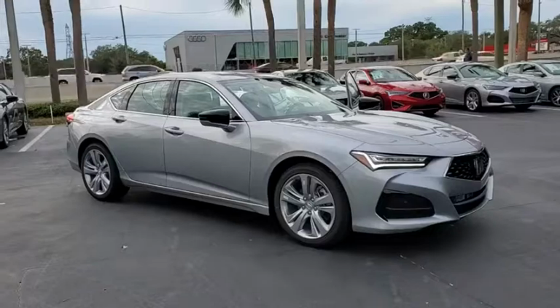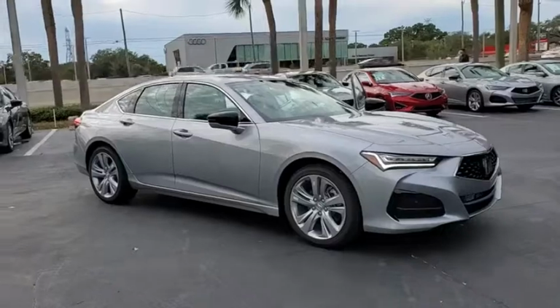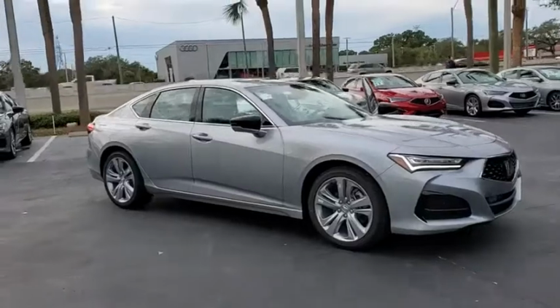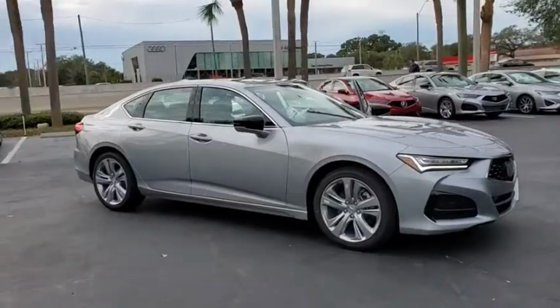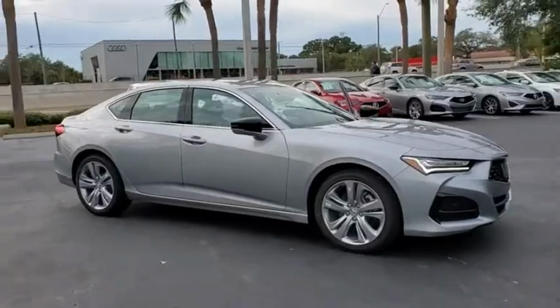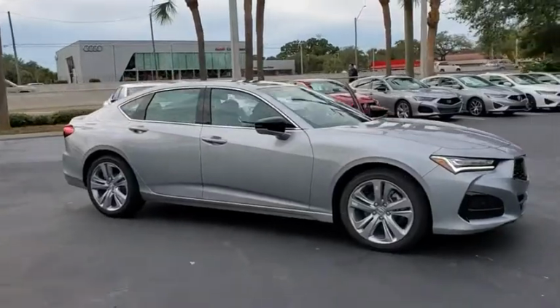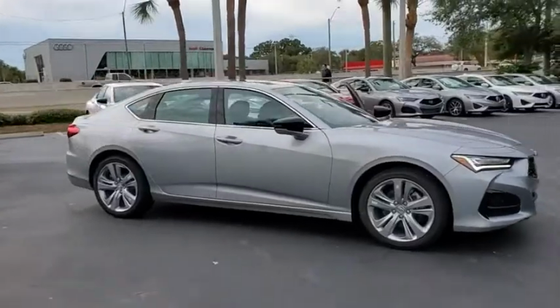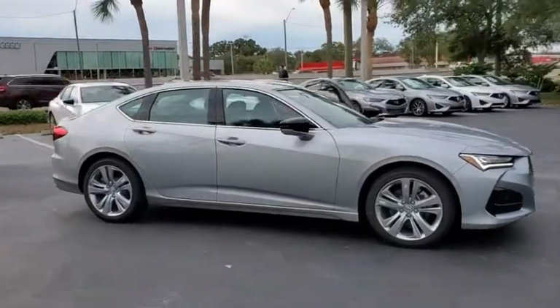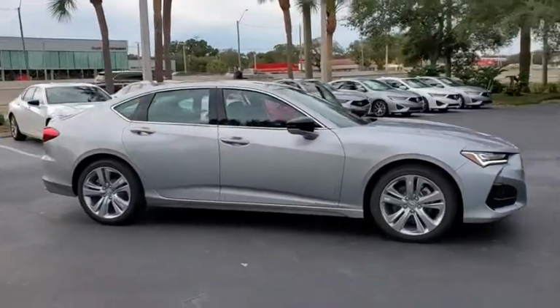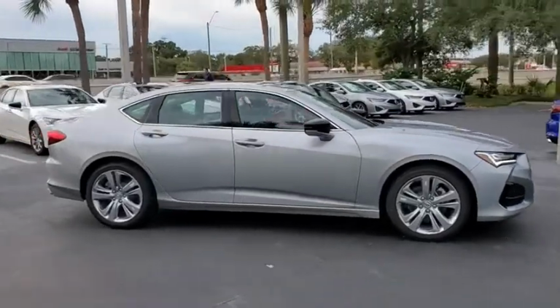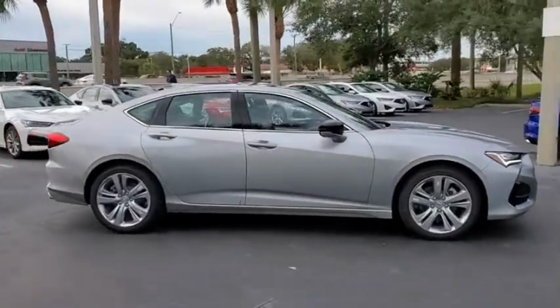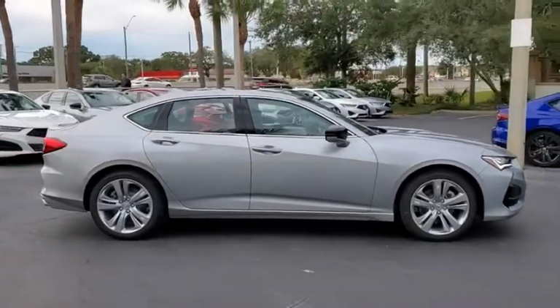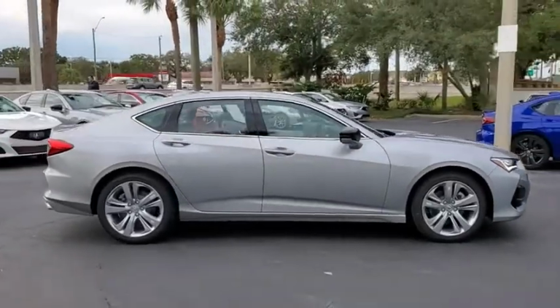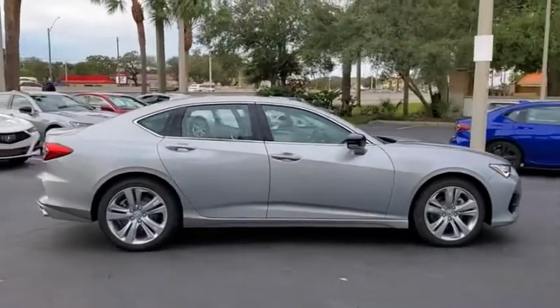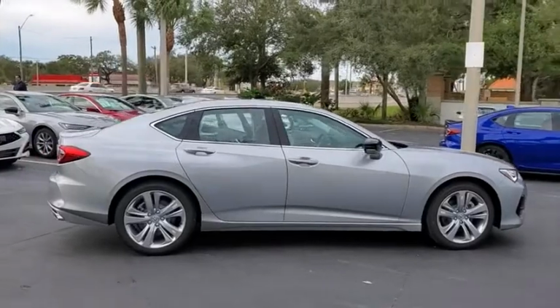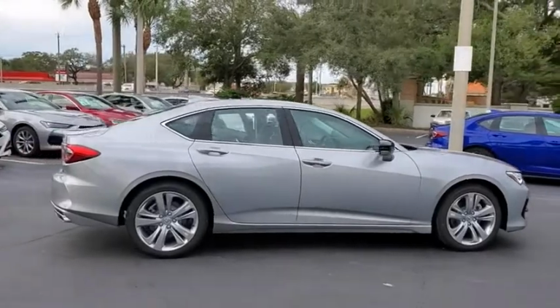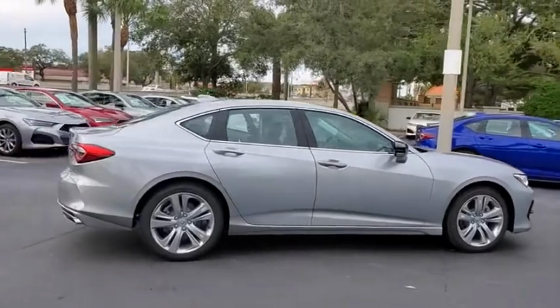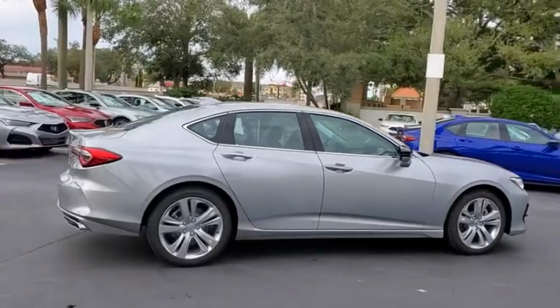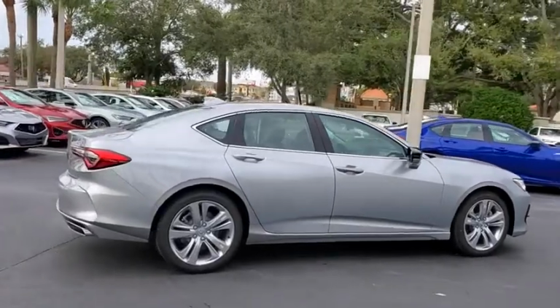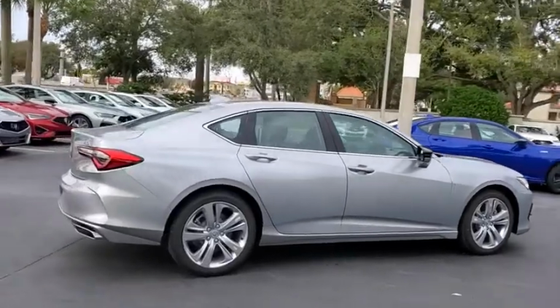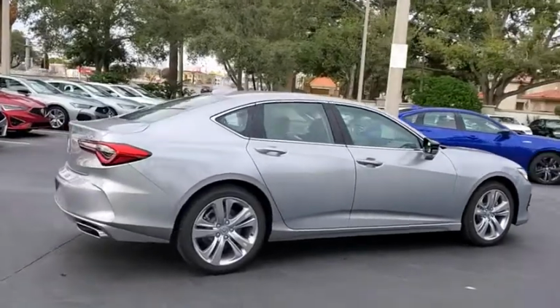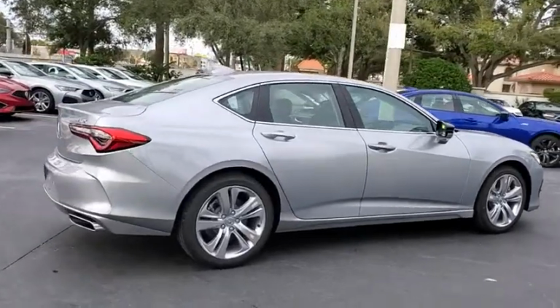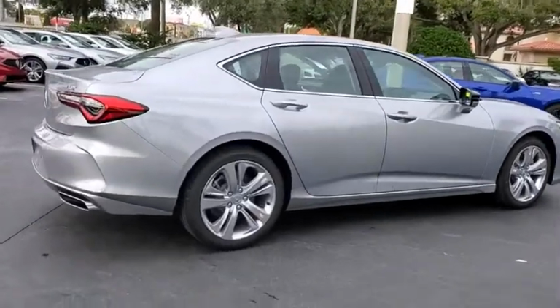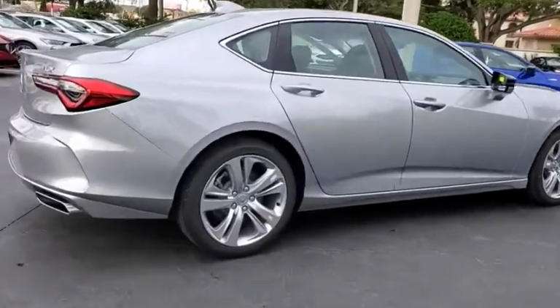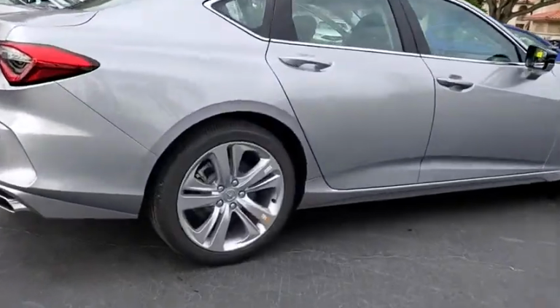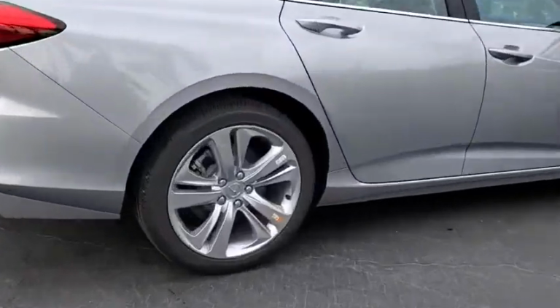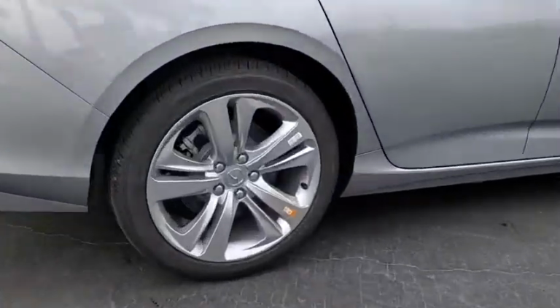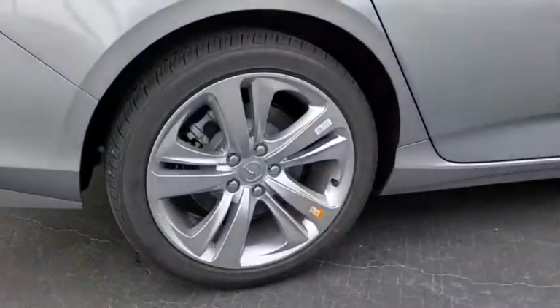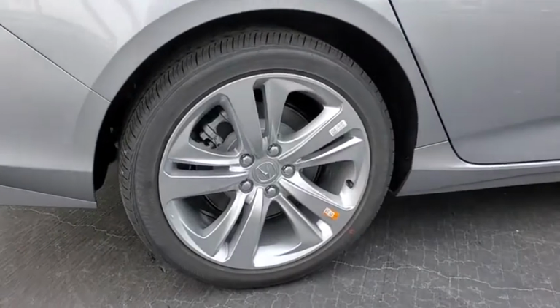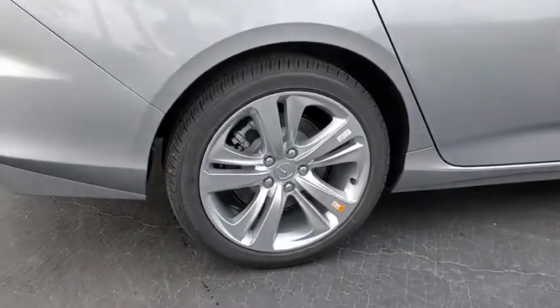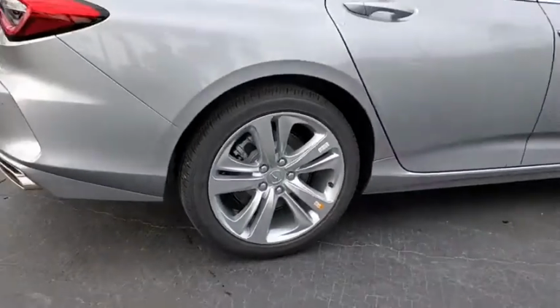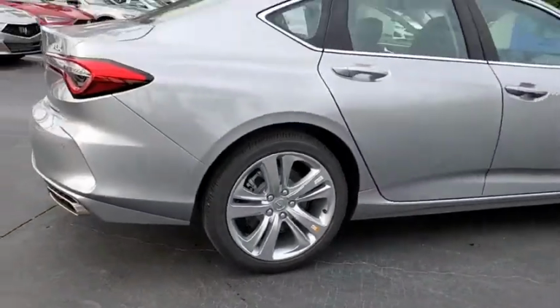Make a great choice today with the 2021 Acura TLX. The Acura TLX impresses drivers with its nimble handling, great fuel economy, and long list of high-tech features.